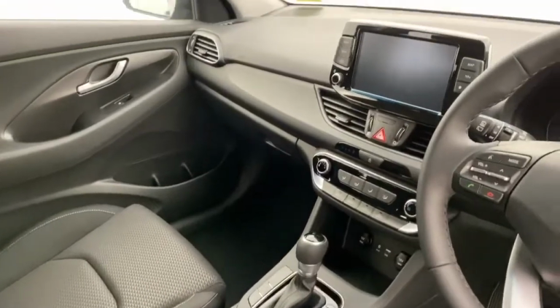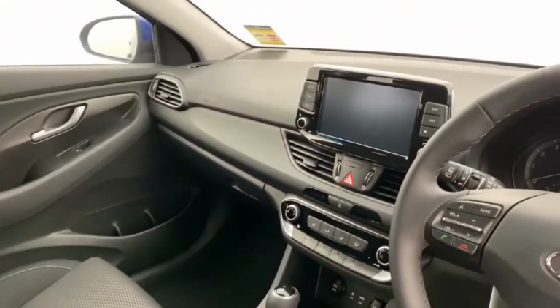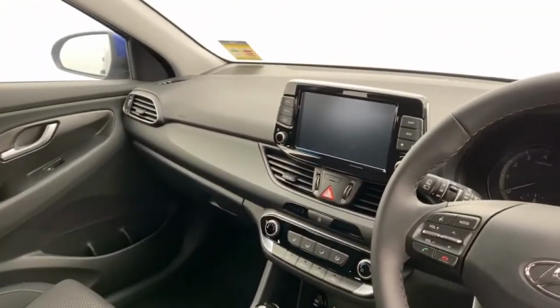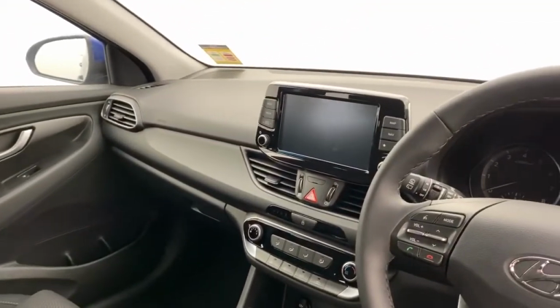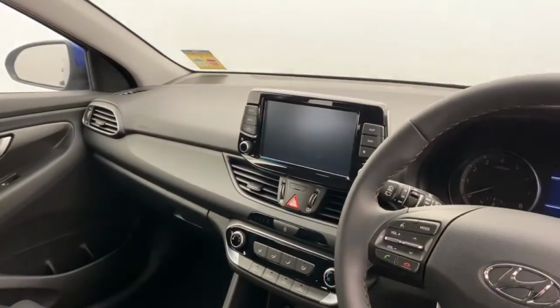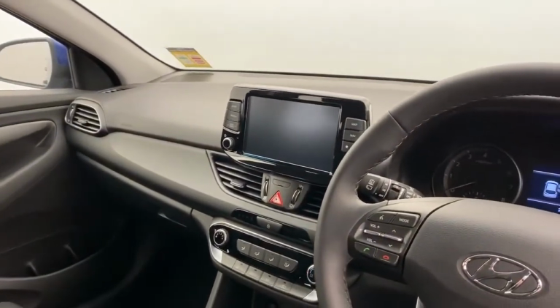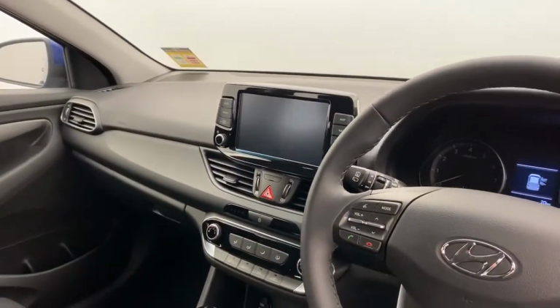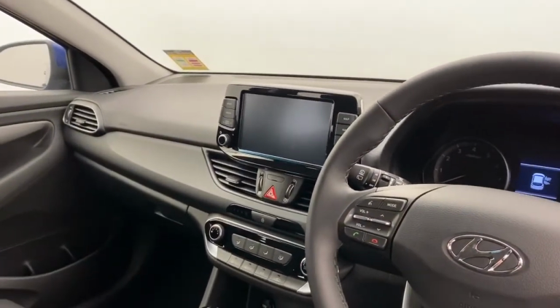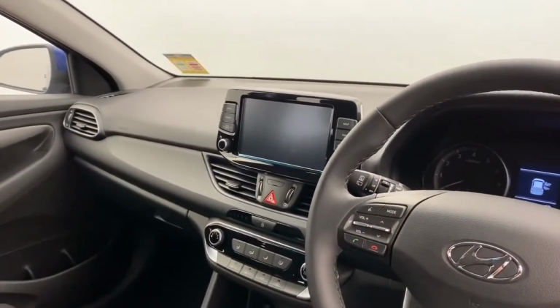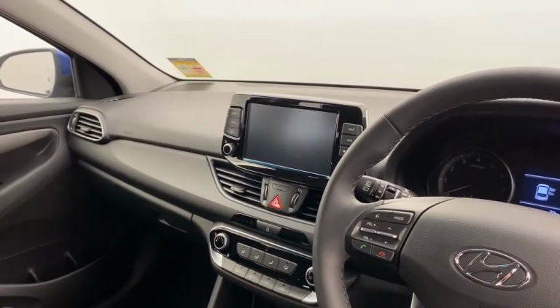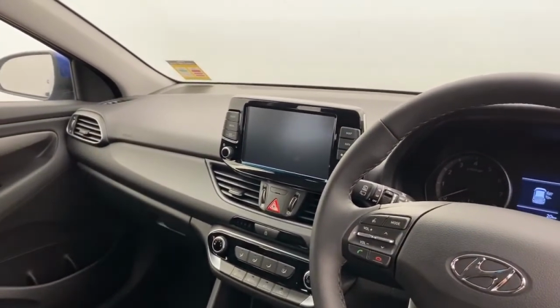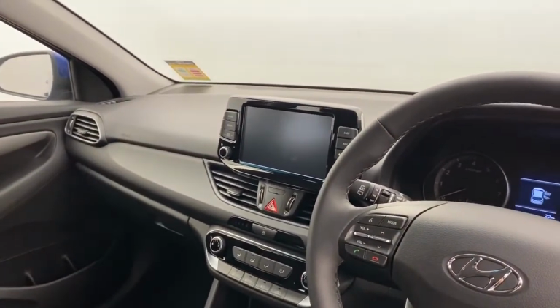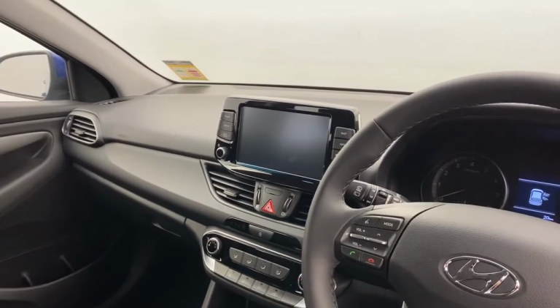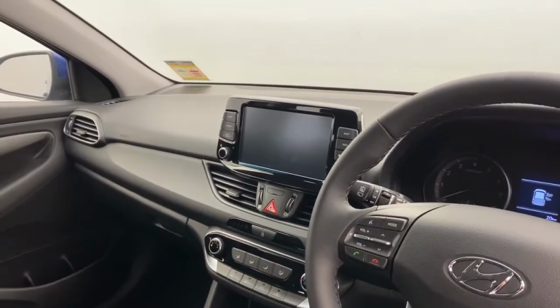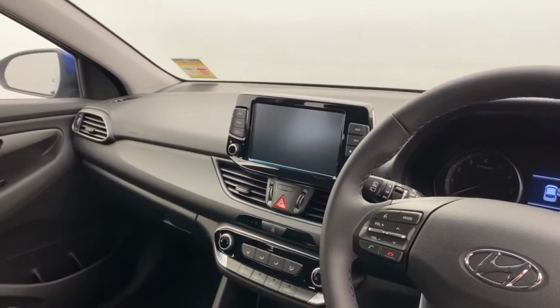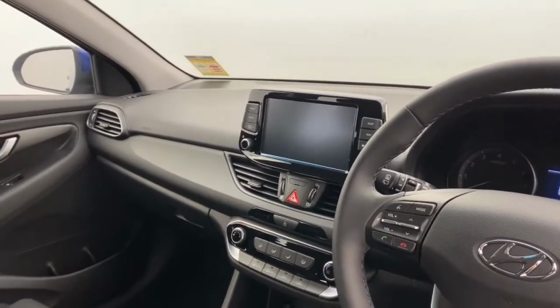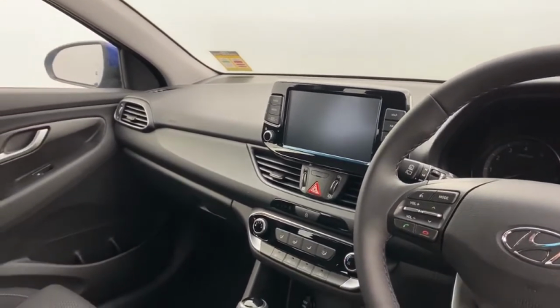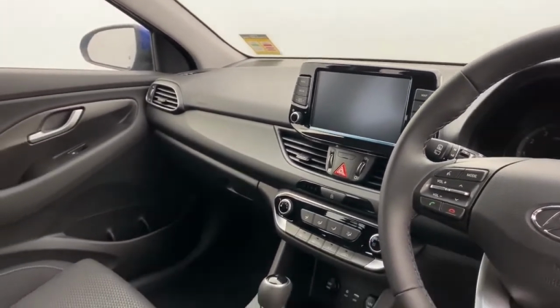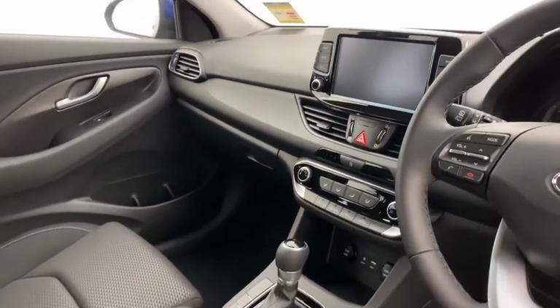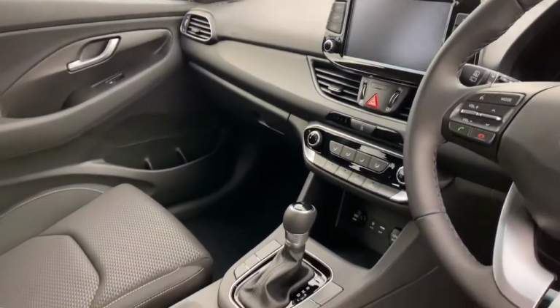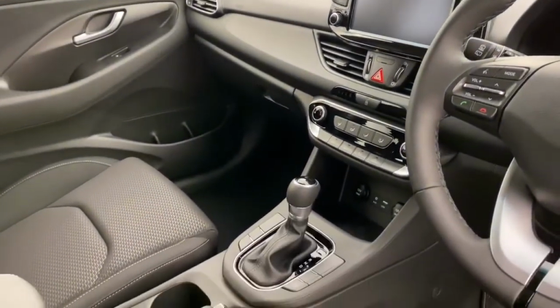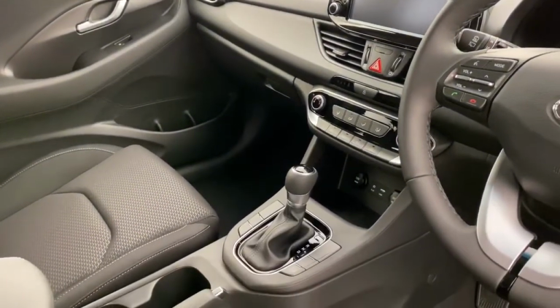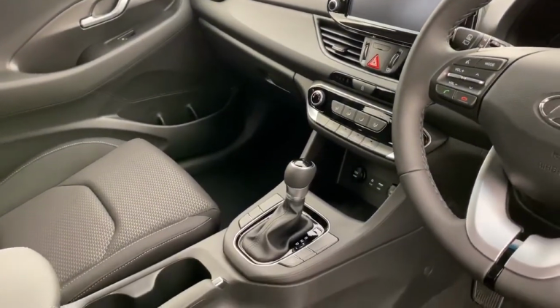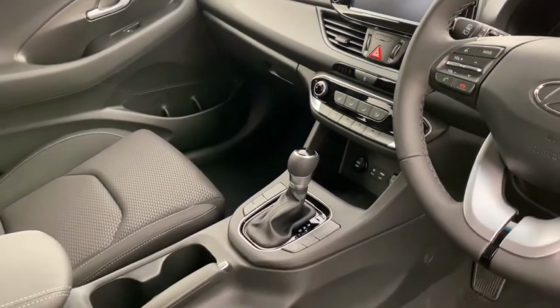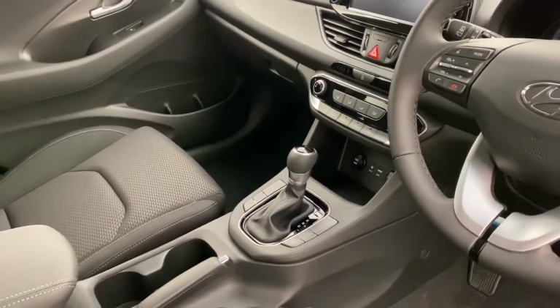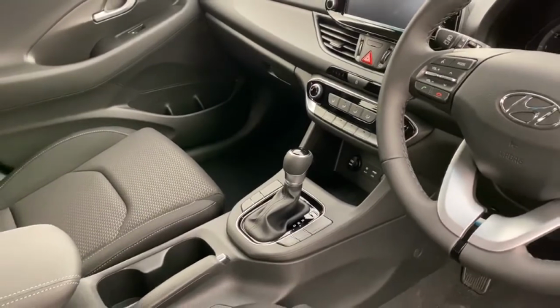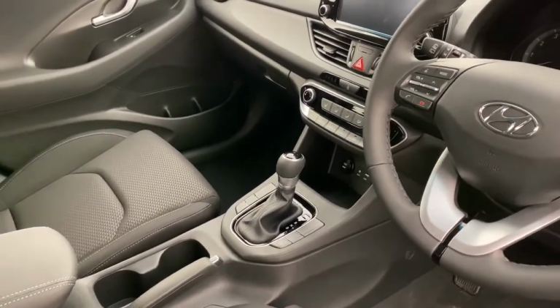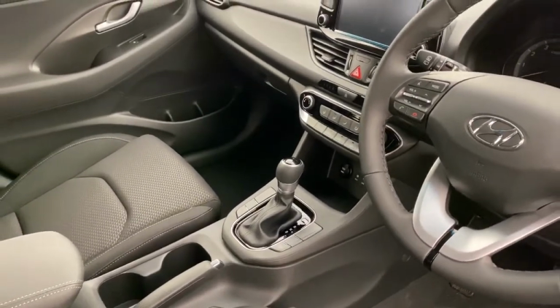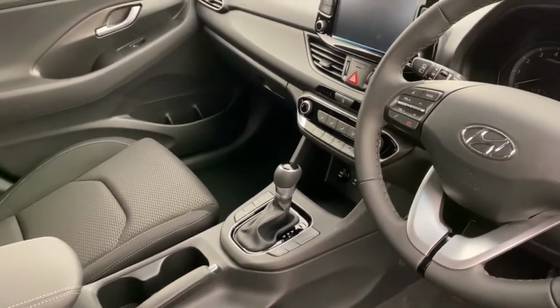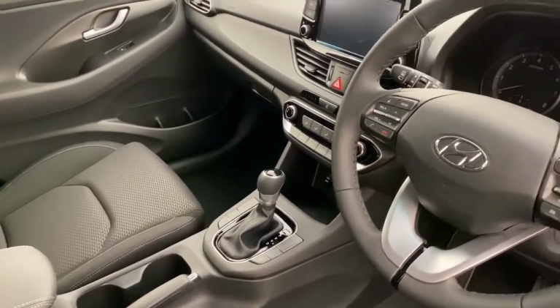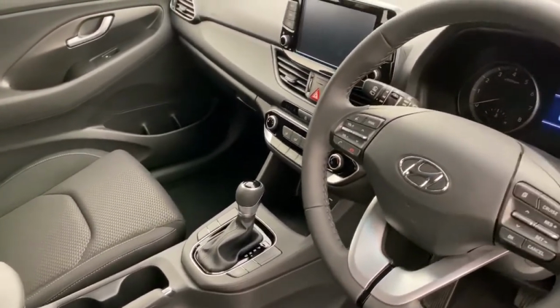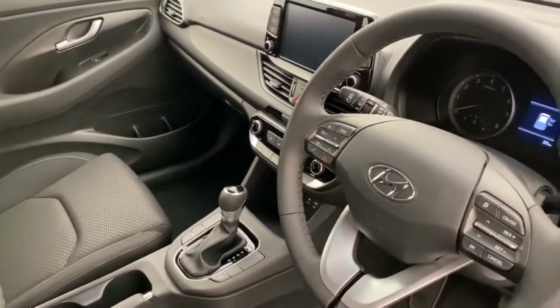Jumping in the front, there's a big touchscreen display which houses sat nav, Bluetooth connectivity, Apple CarPlay, and Android Auto. You also get three drive modes: normal, eco, or sport.